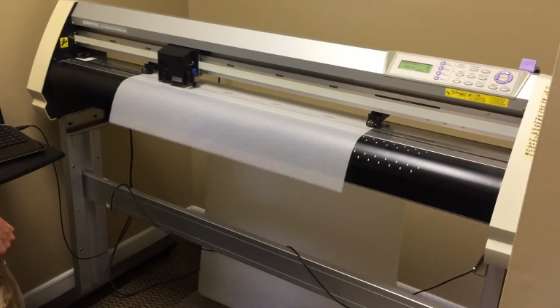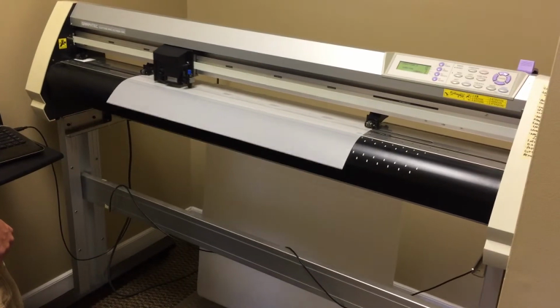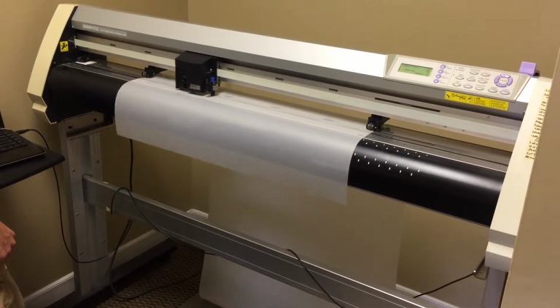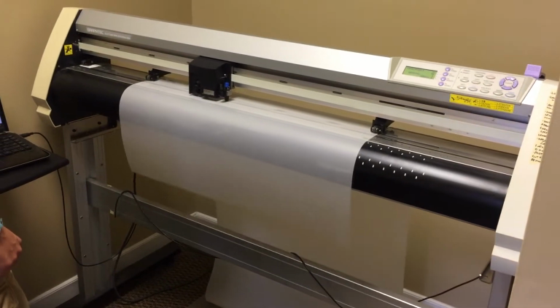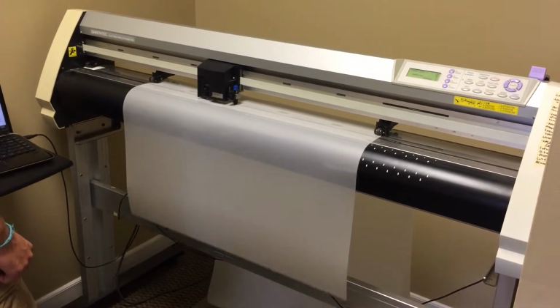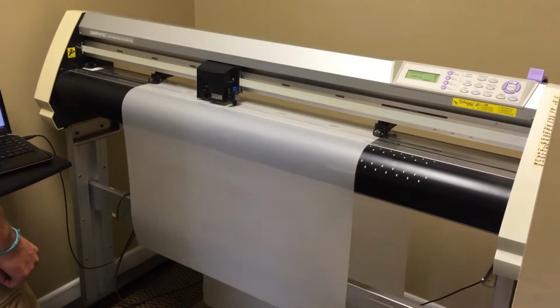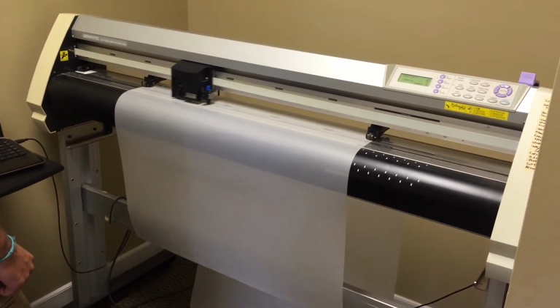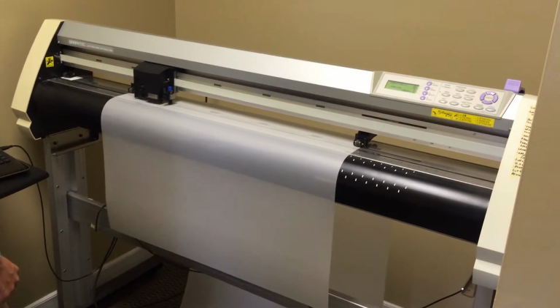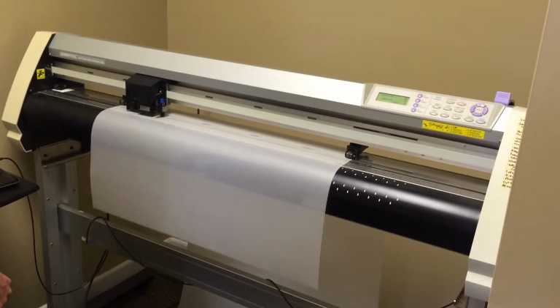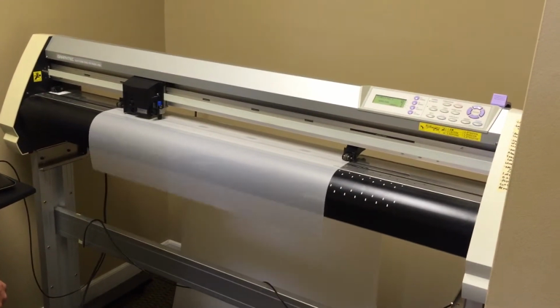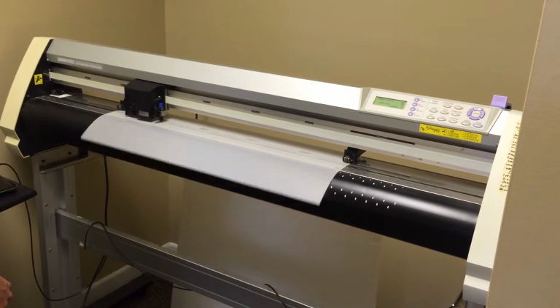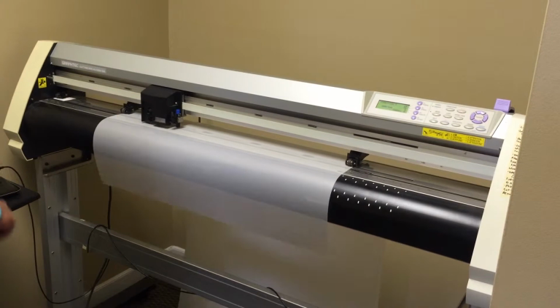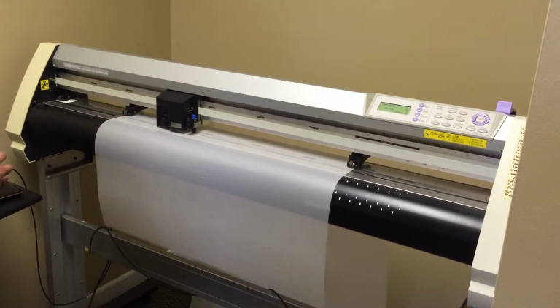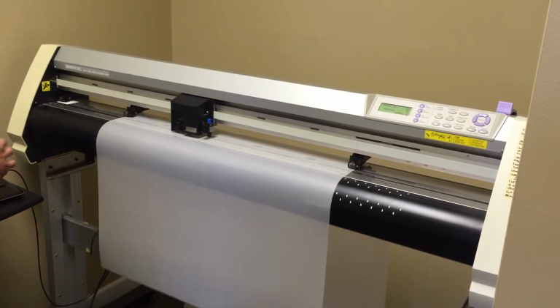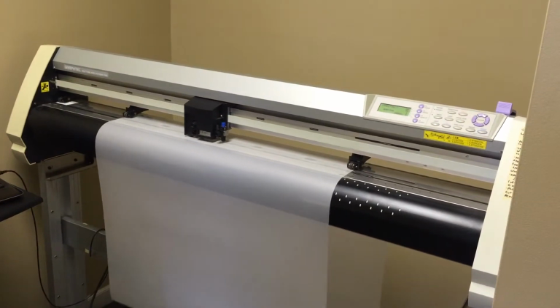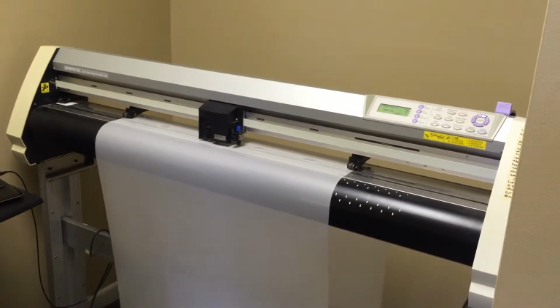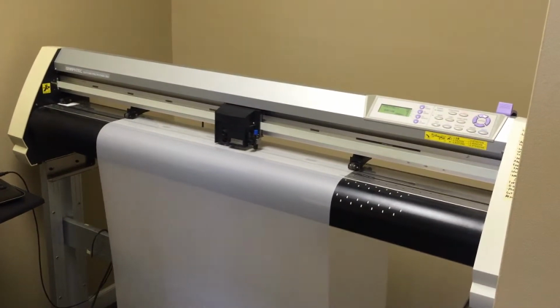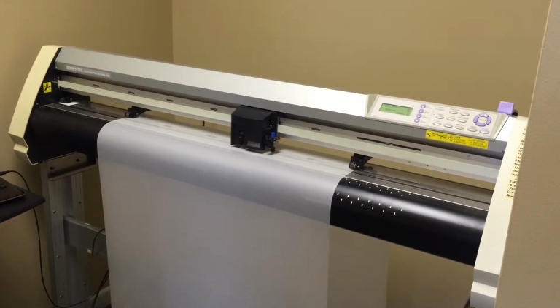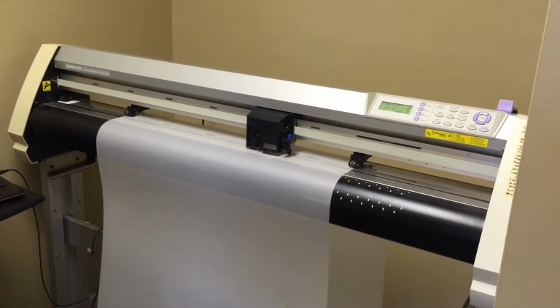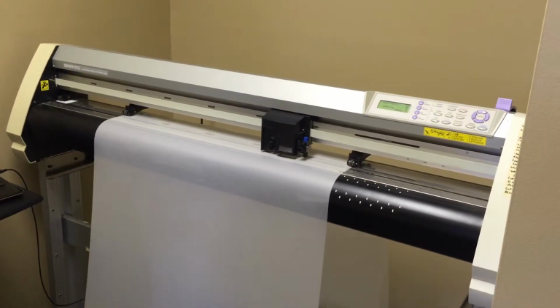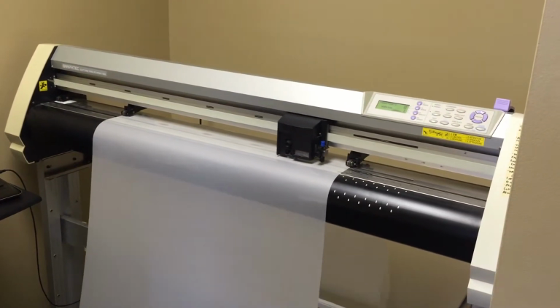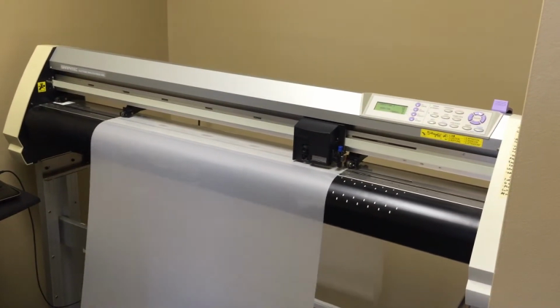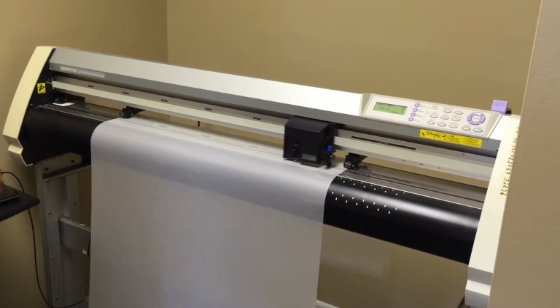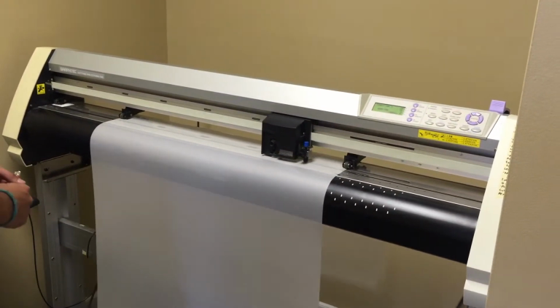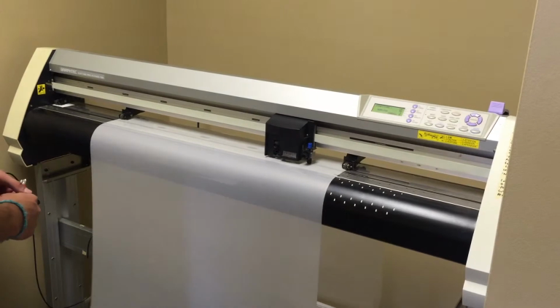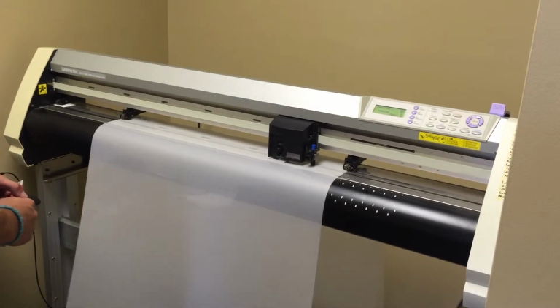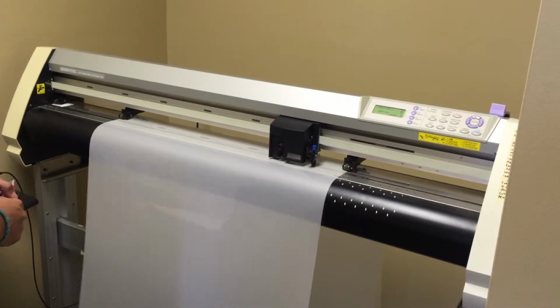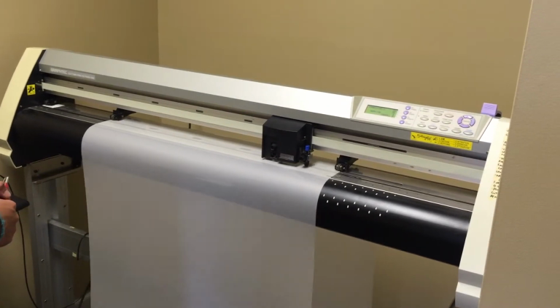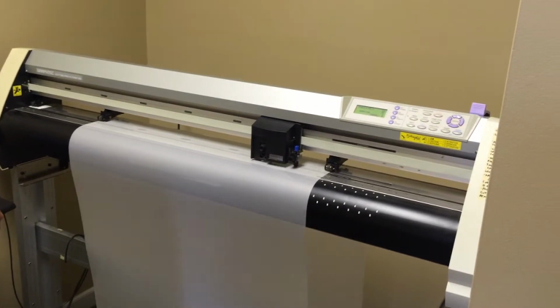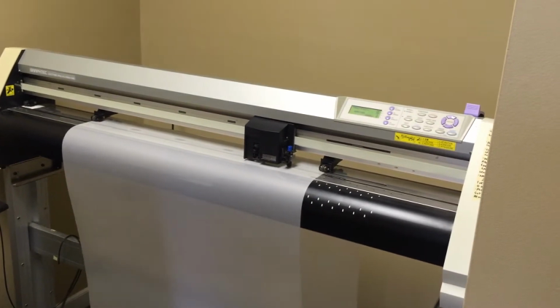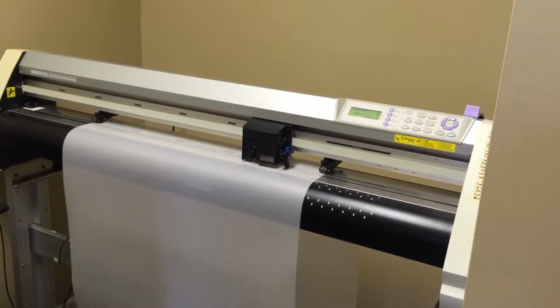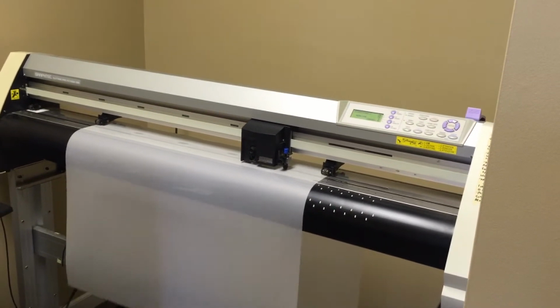There are some installers who do bulk installs, meaning they don't use a plotter and they don't cut these kits out. I would definitely recommend to stay away from that — you don't want somebody trying to trim this material out on your vehicle.